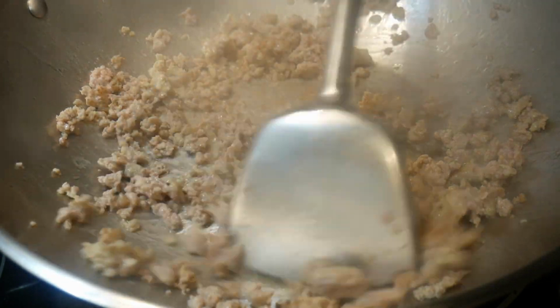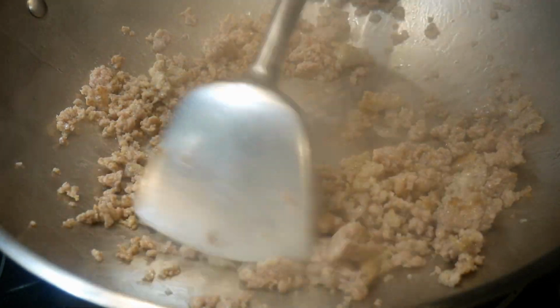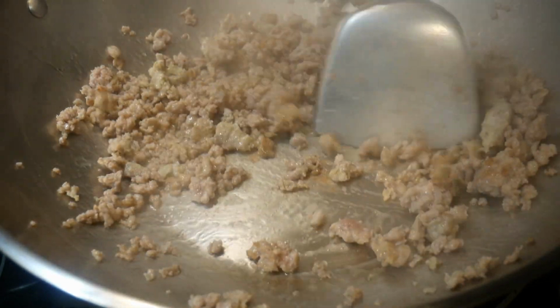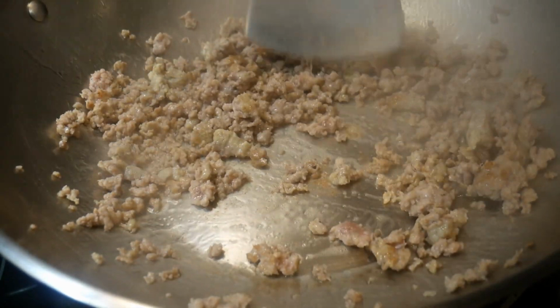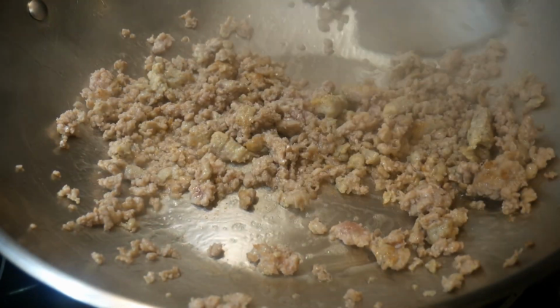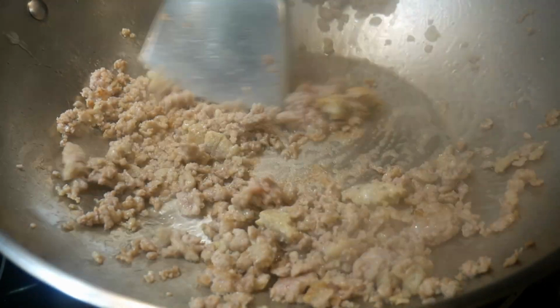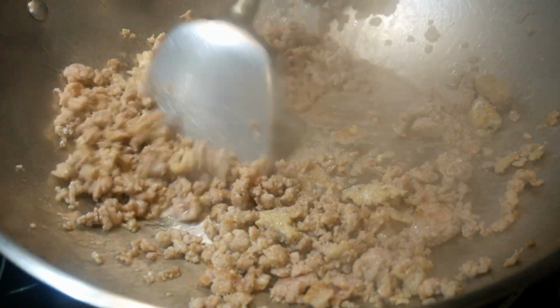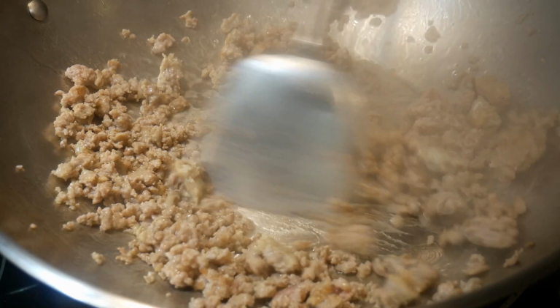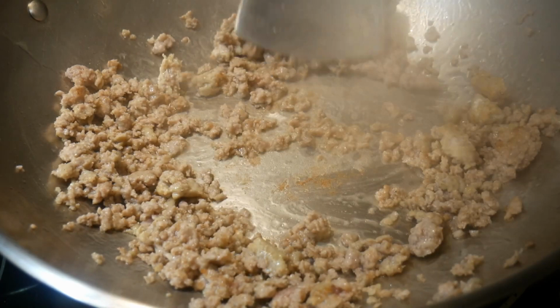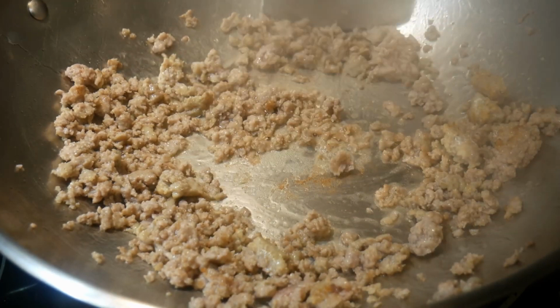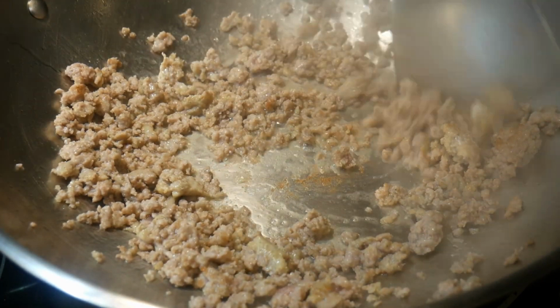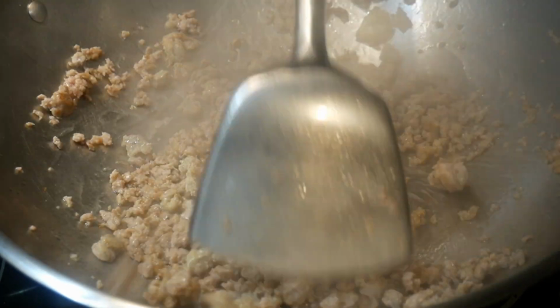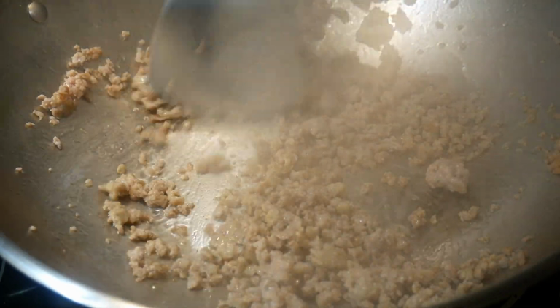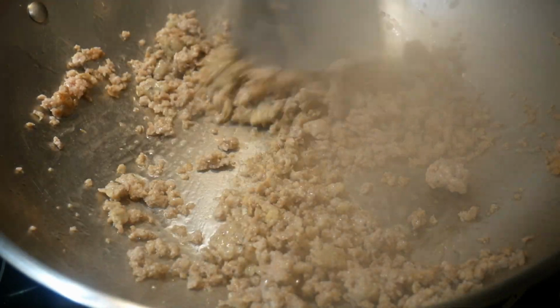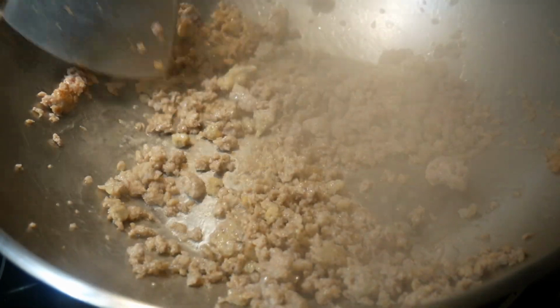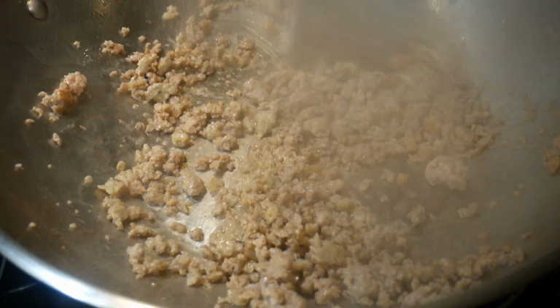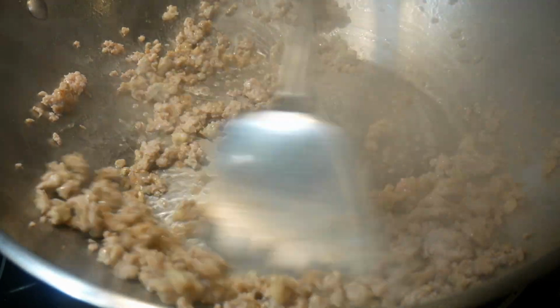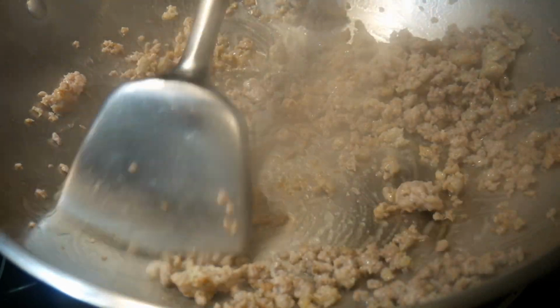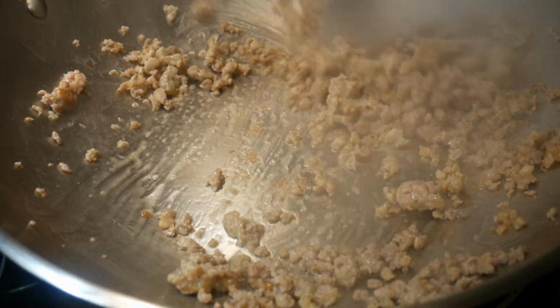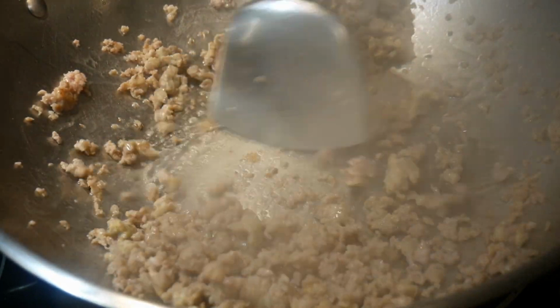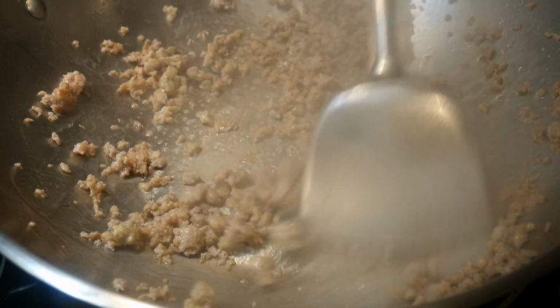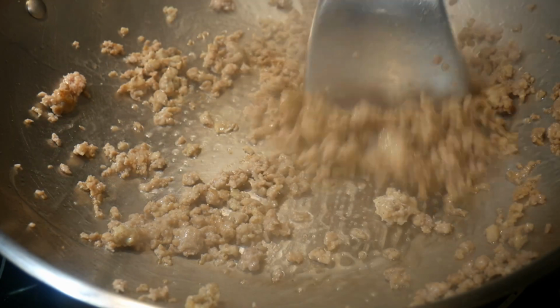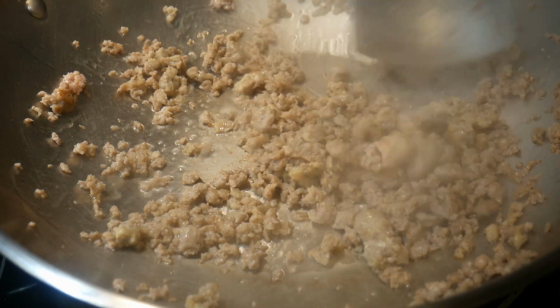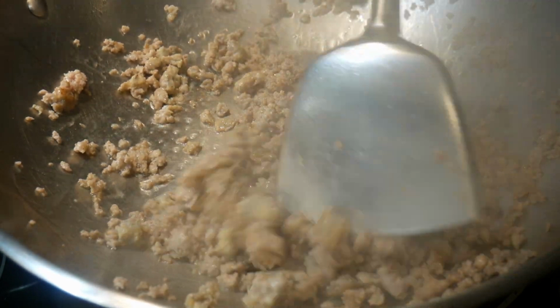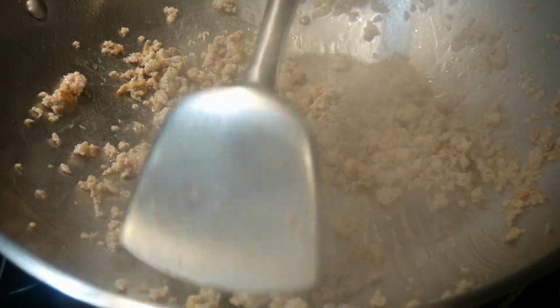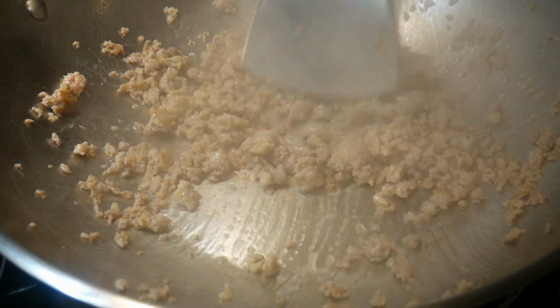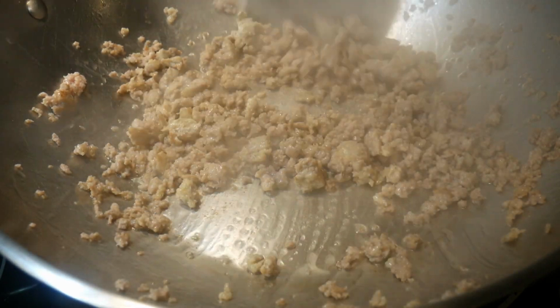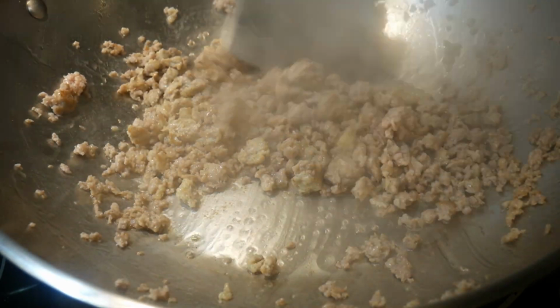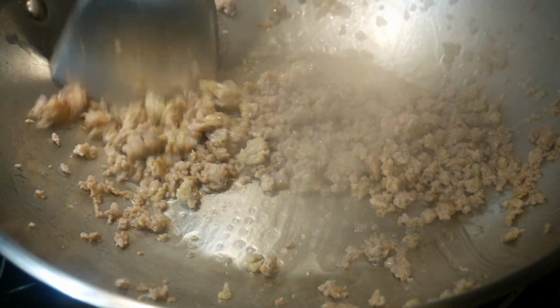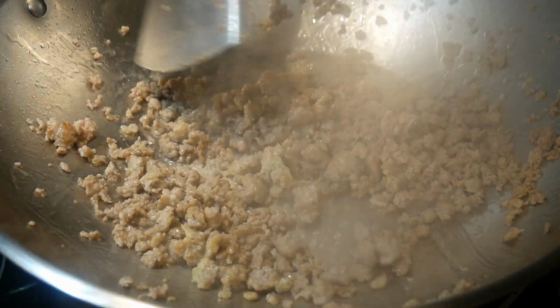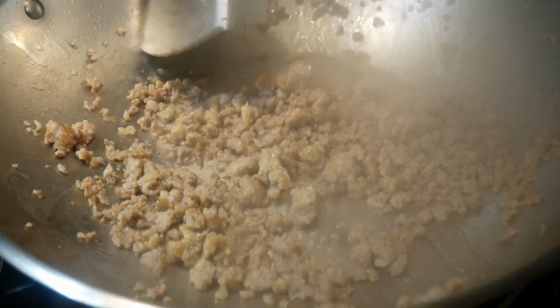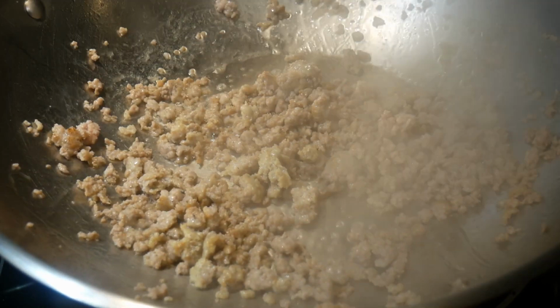I use my basic ground pork stir-fry template, and I cook them until they start to turn brown and even slightly charred to get the crispy texture that I'm looking for. This part of the template is familiar to me.